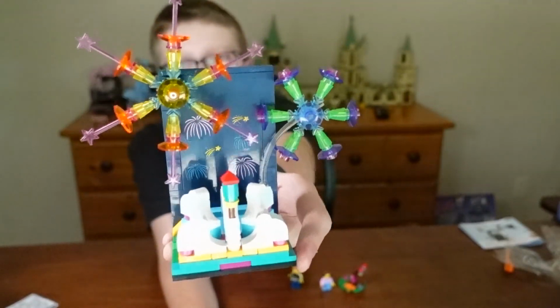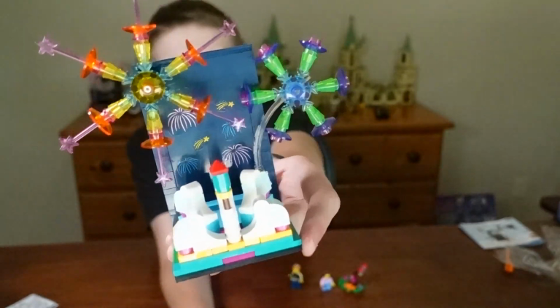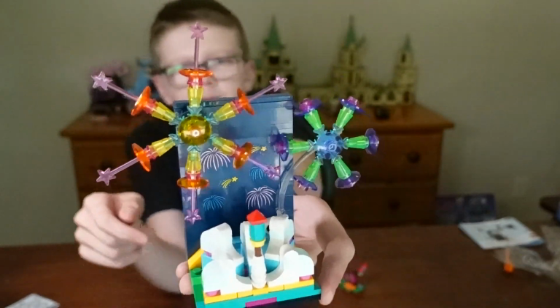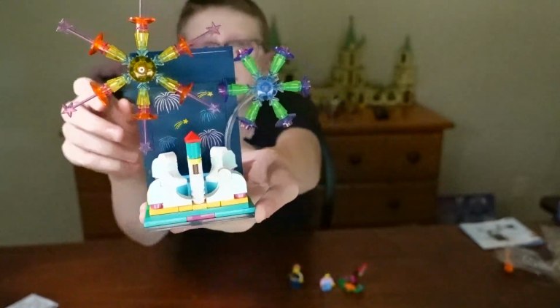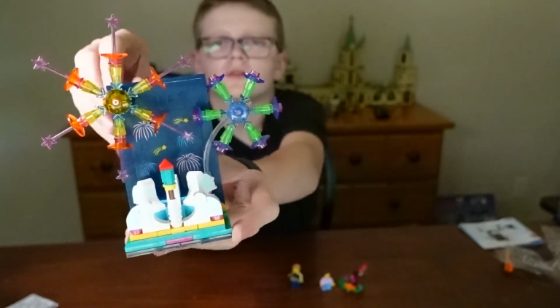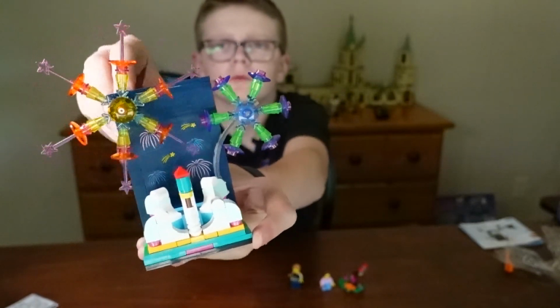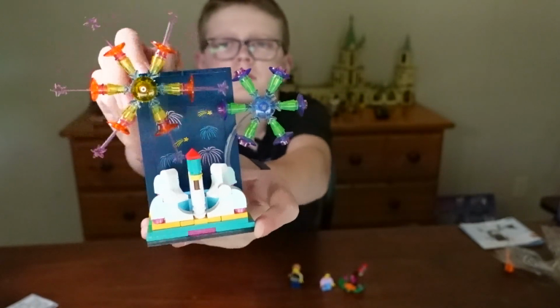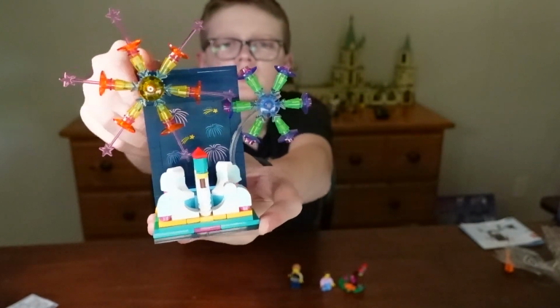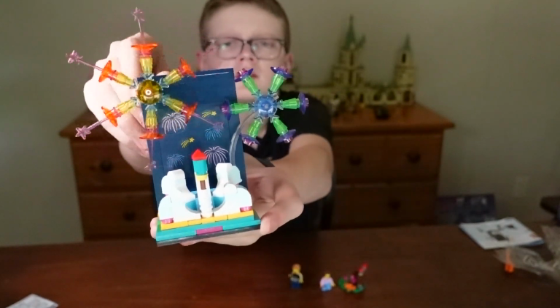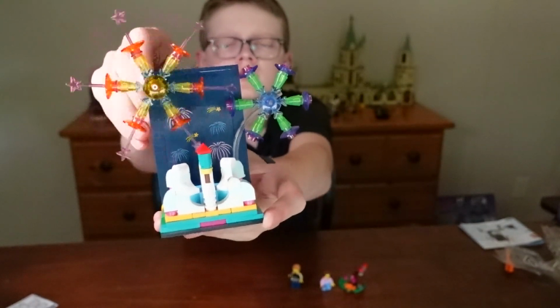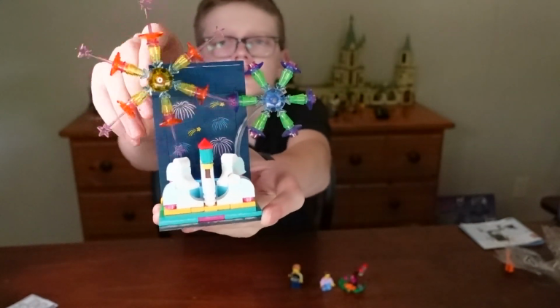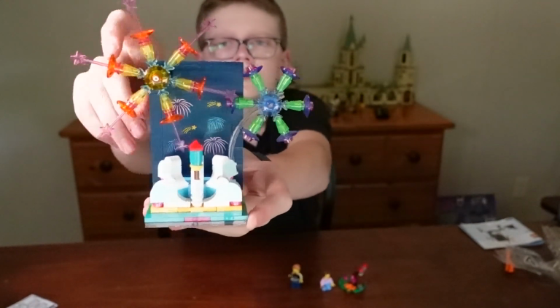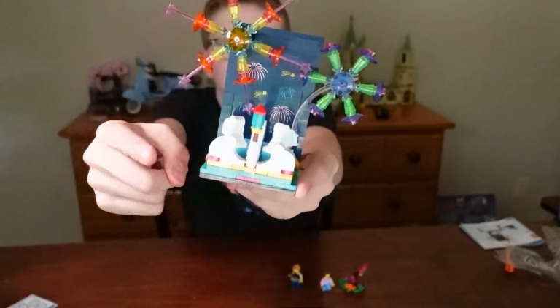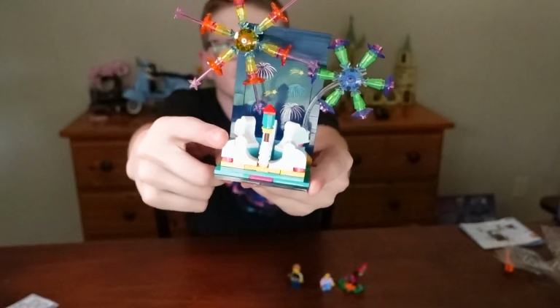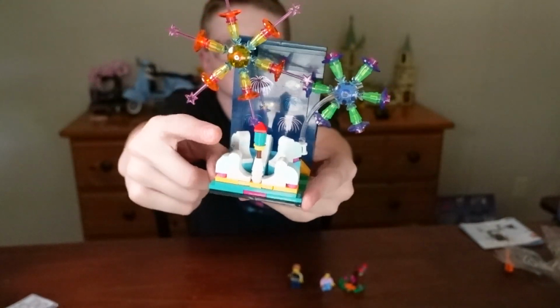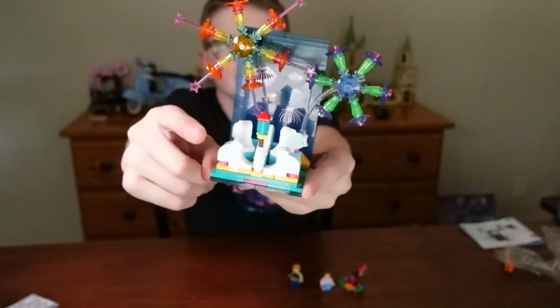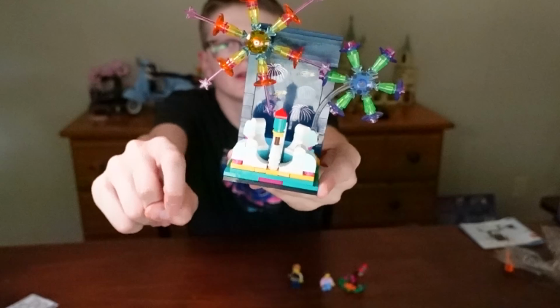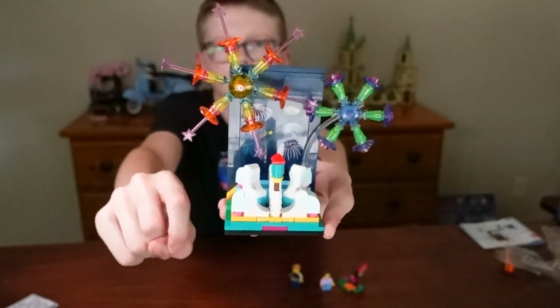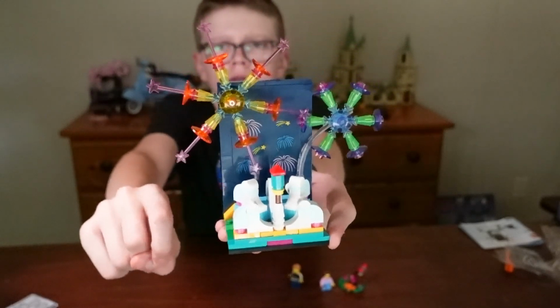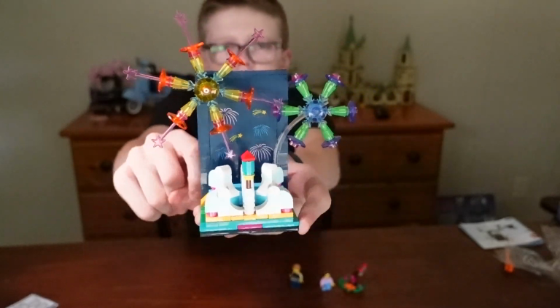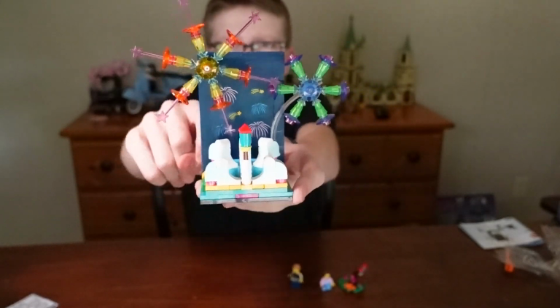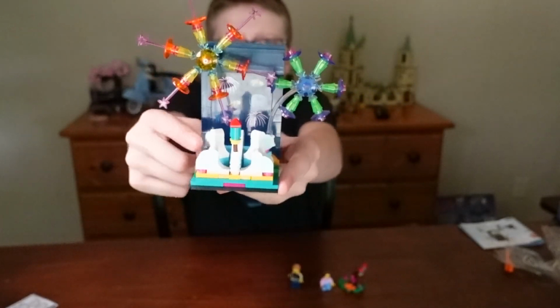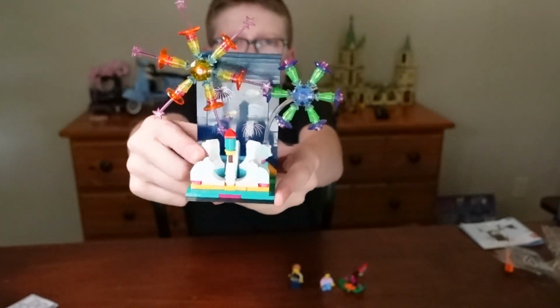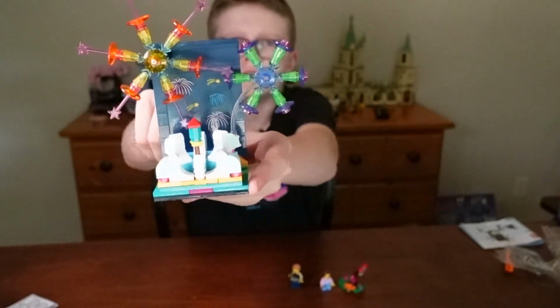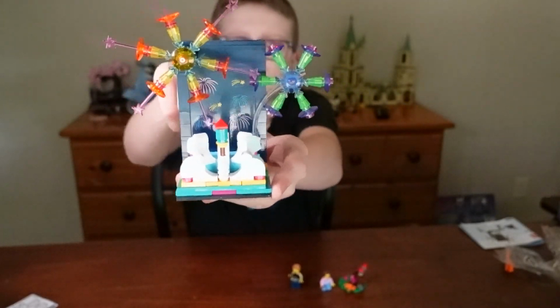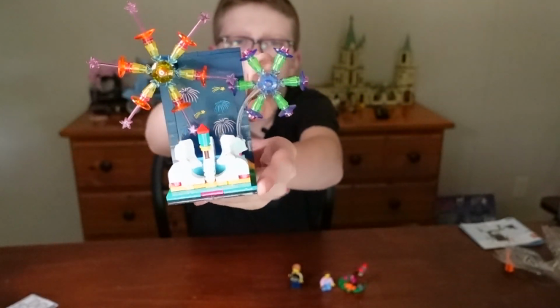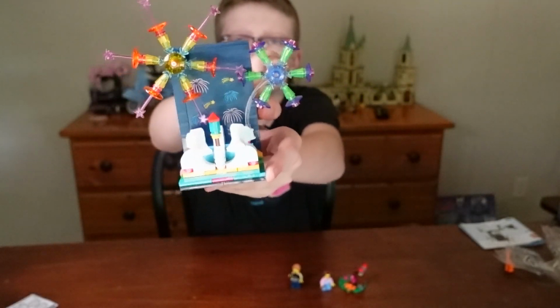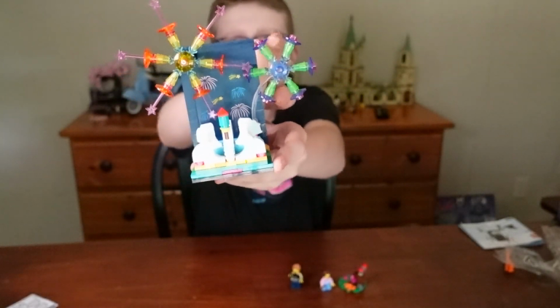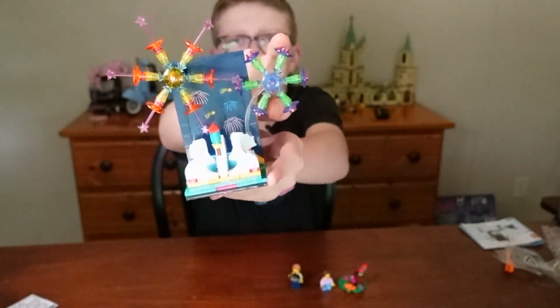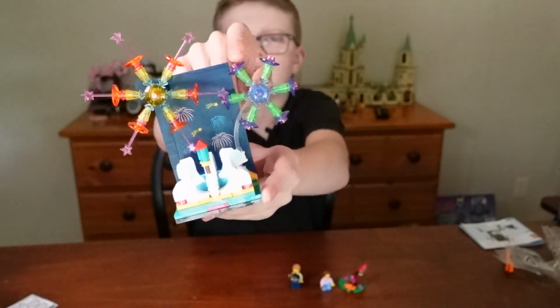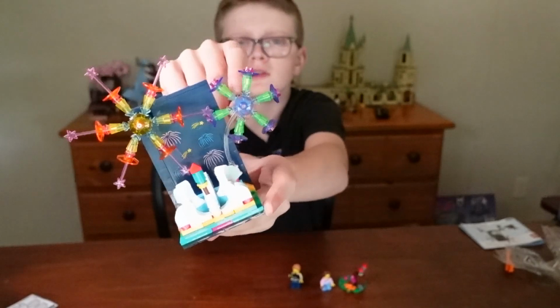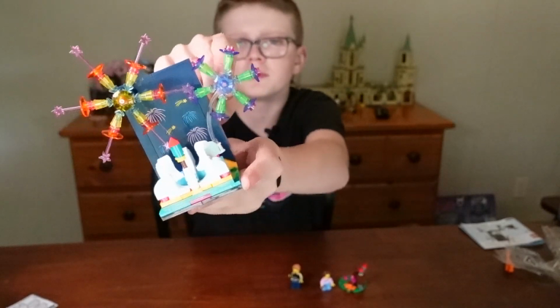In the main part, this firework spins. There's a firework right down here and this firework doesn't spin.